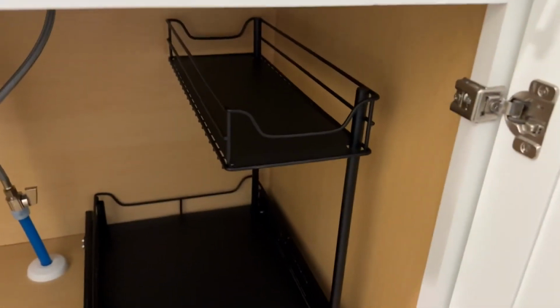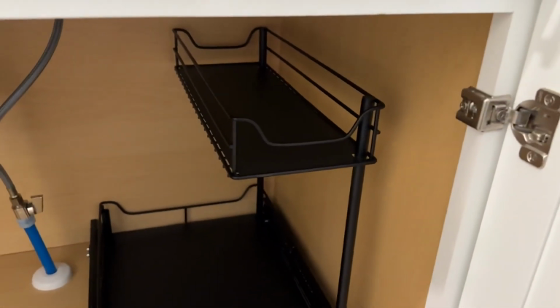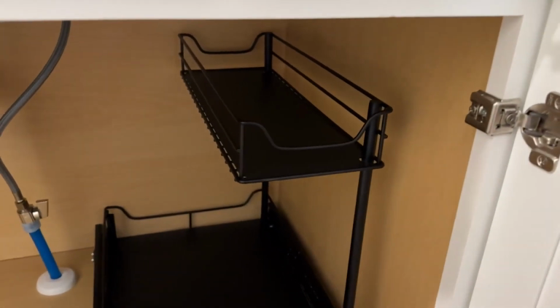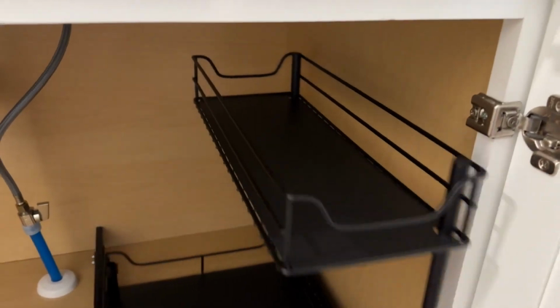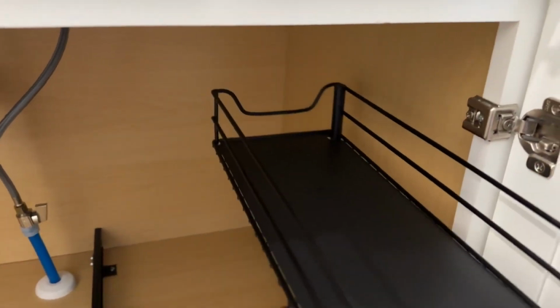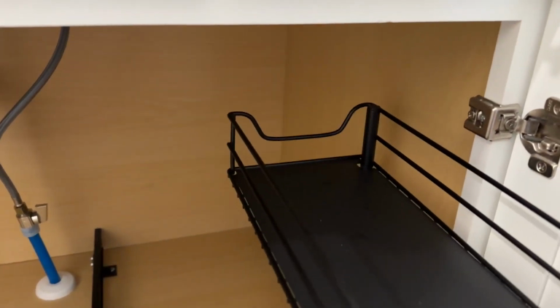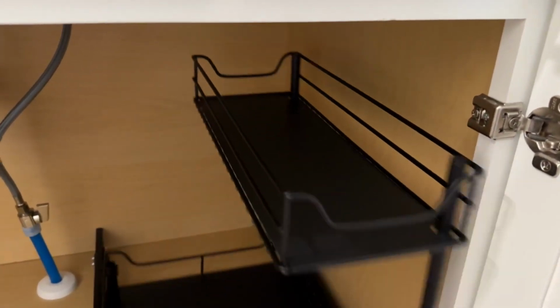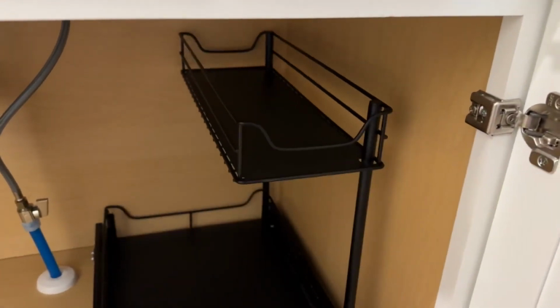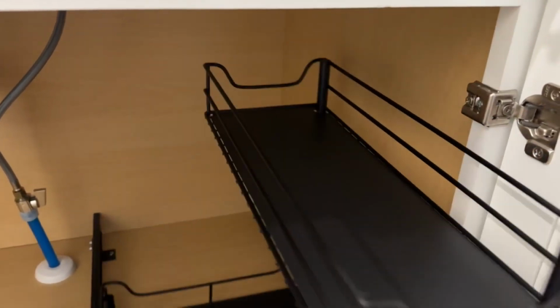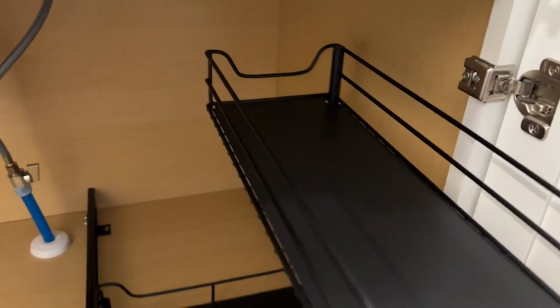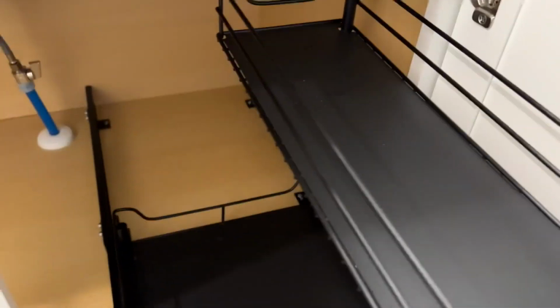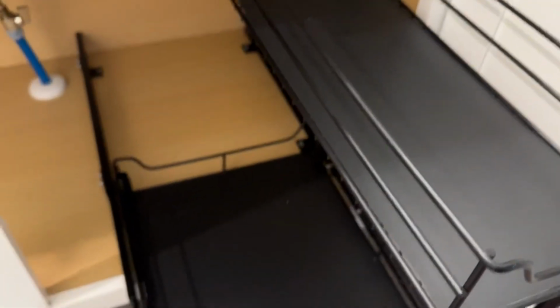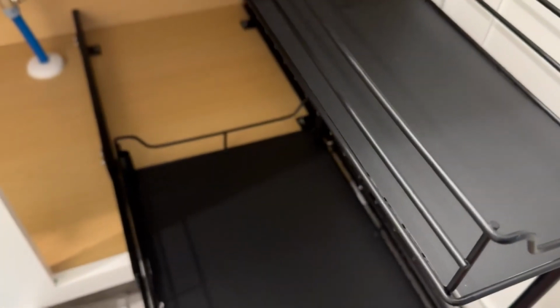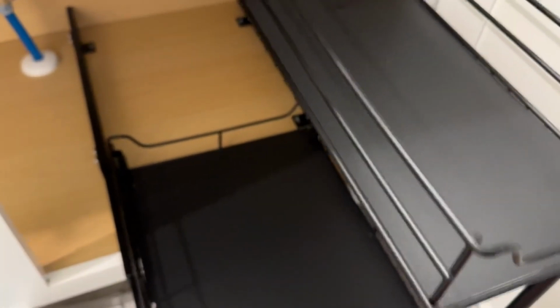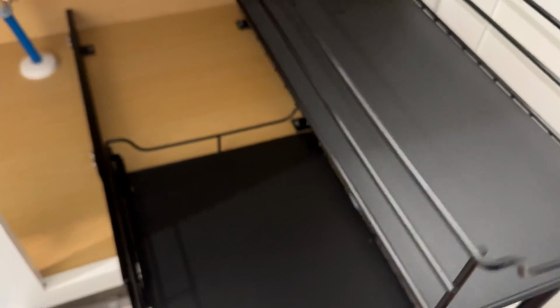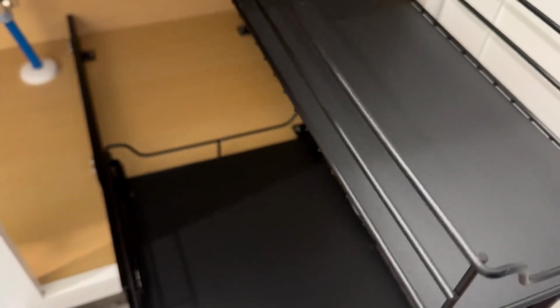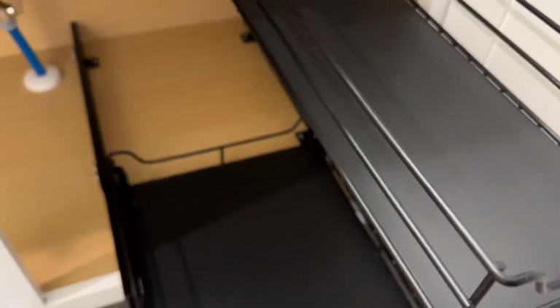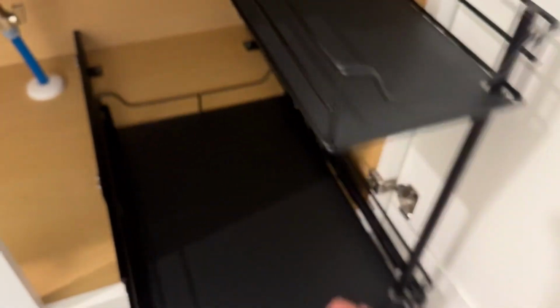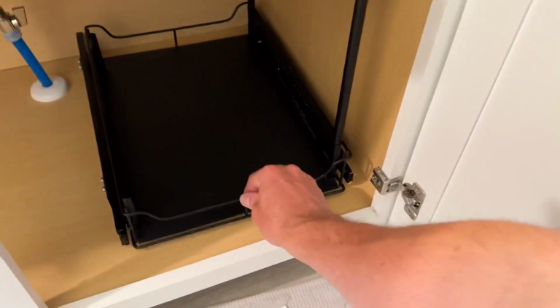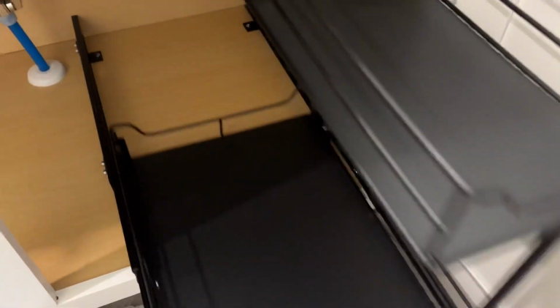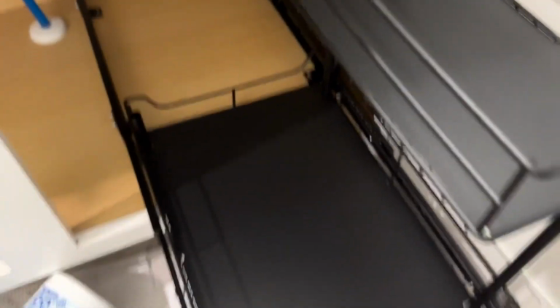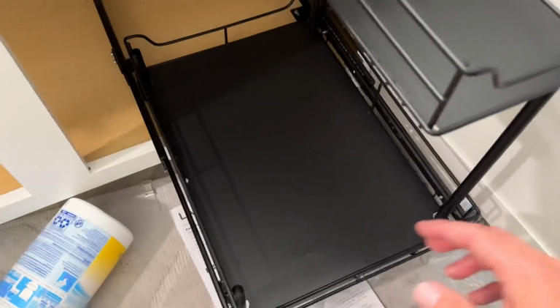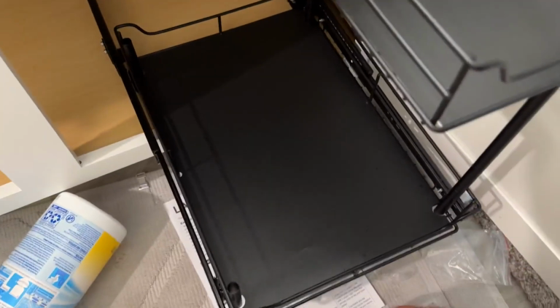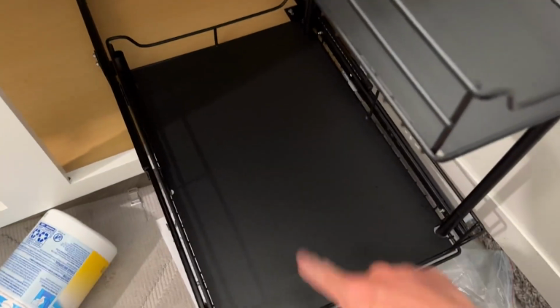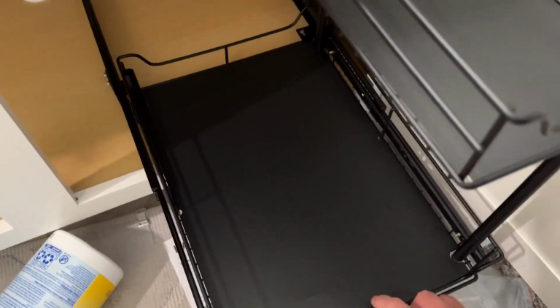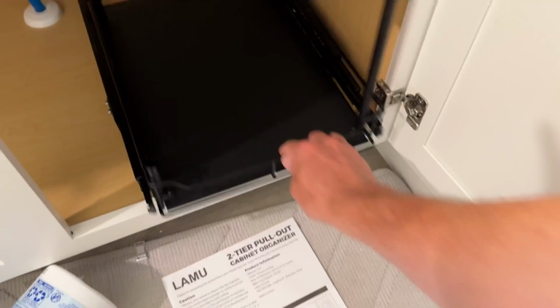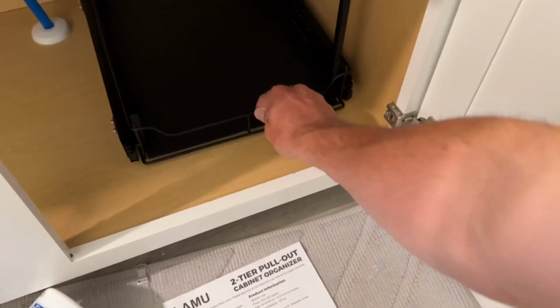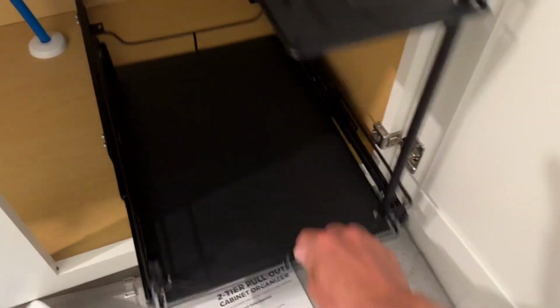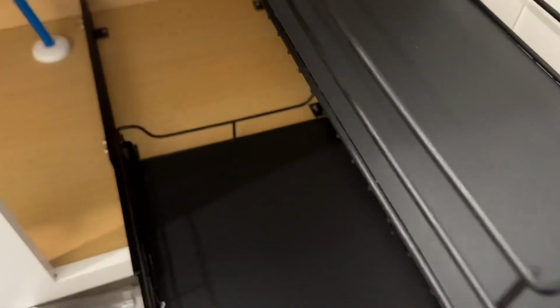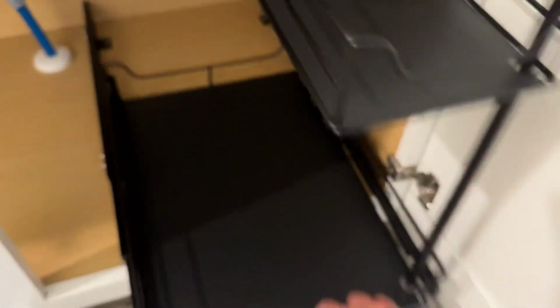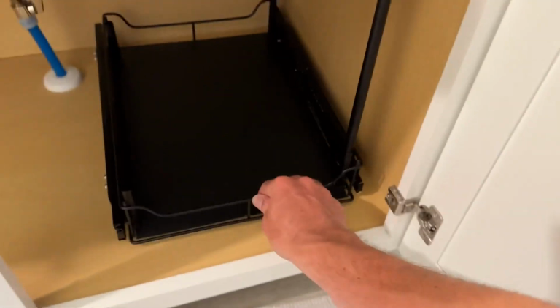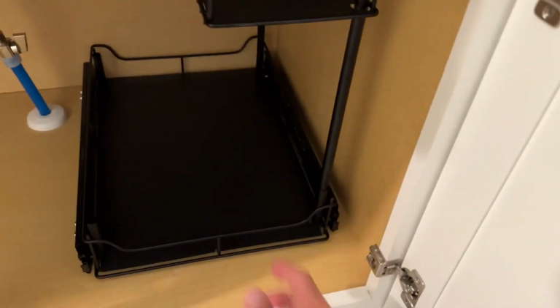So now you can see we have this that goes through and slides out. When it hits a certain point right here, you can see it's locked — you can't take it out any further. And because it's screwed in, this isn't going to go through and fall out on you. Look how far out this thing can go, which is really nice — you can put a ton of stuff in here.